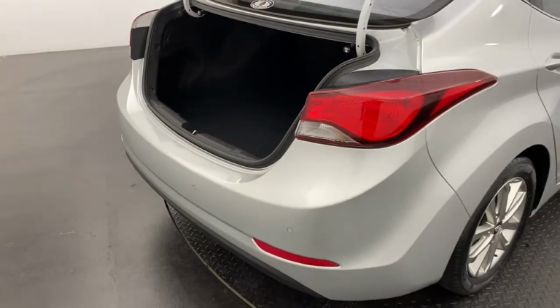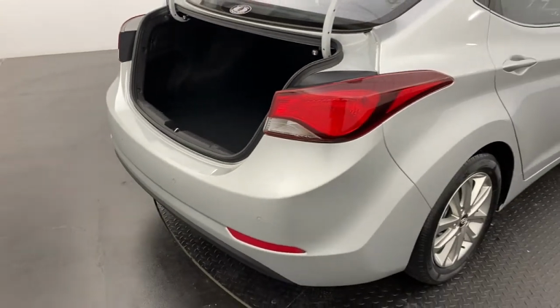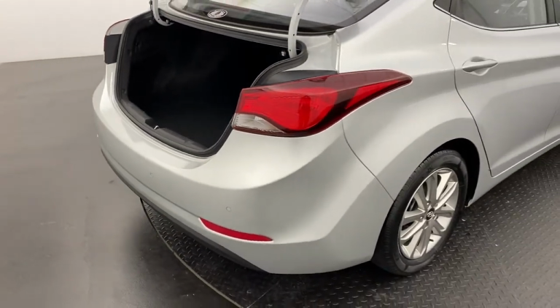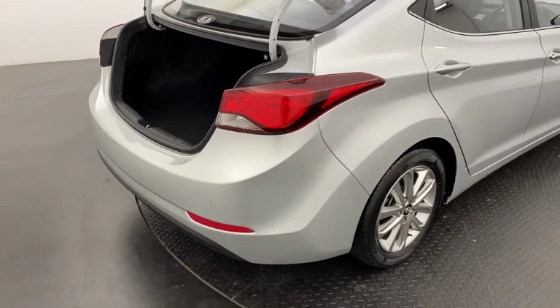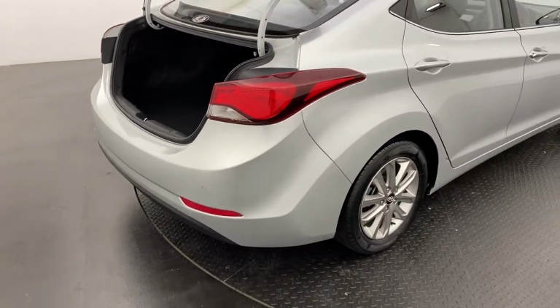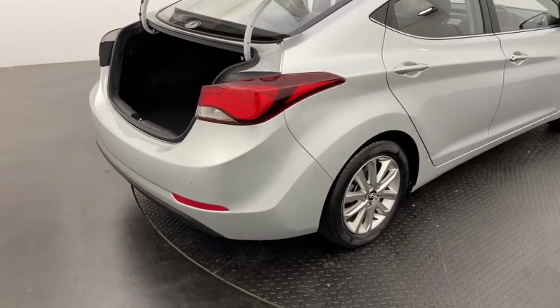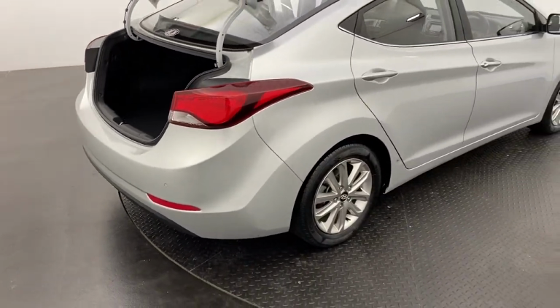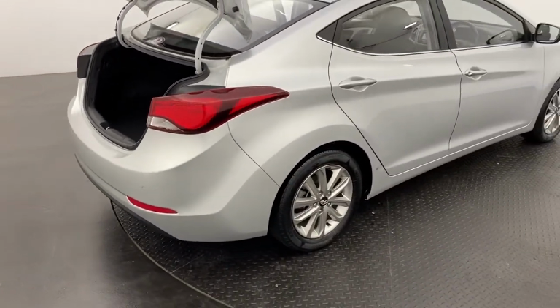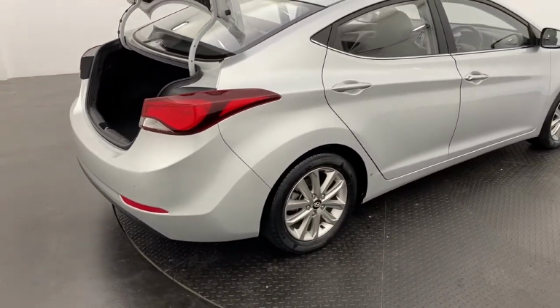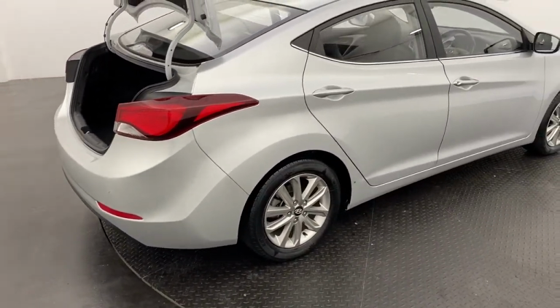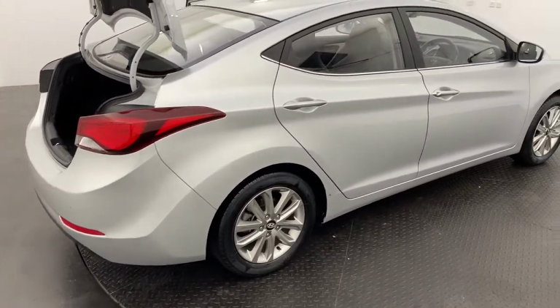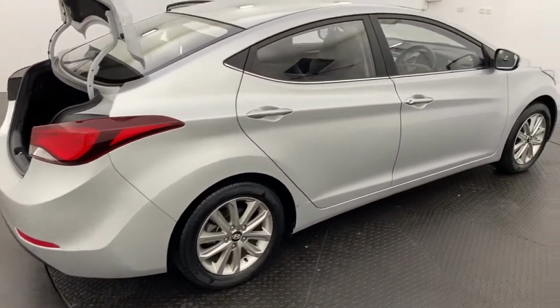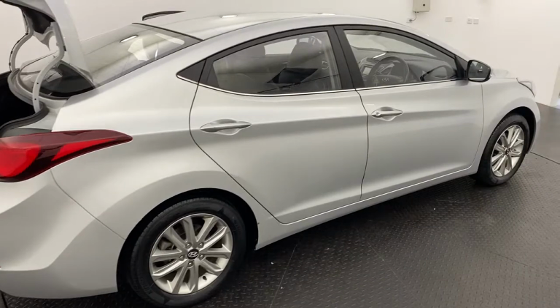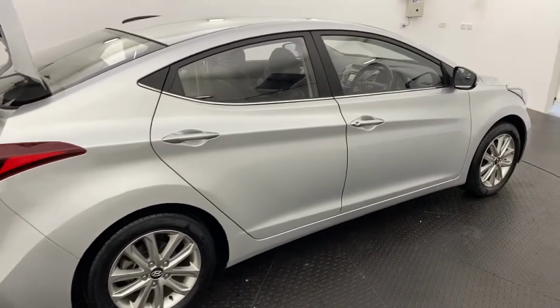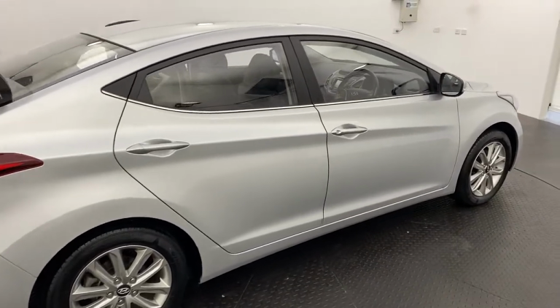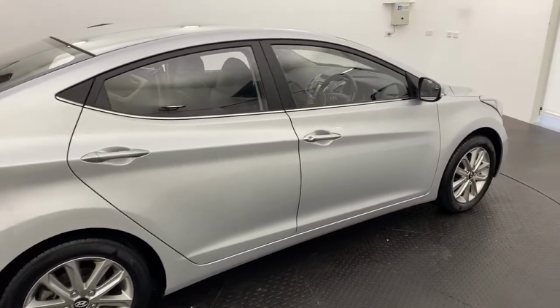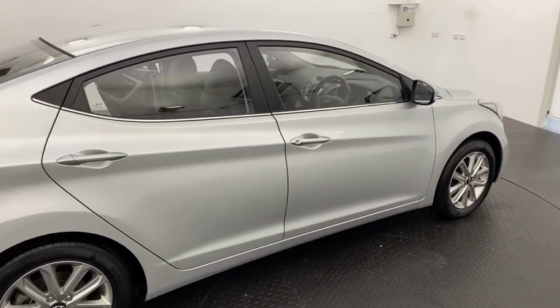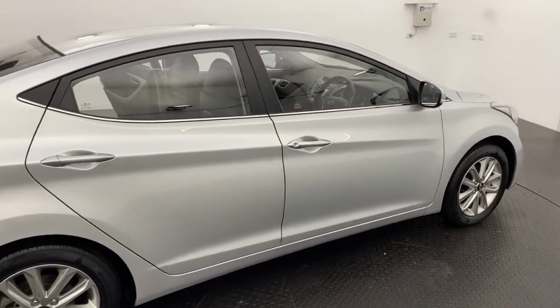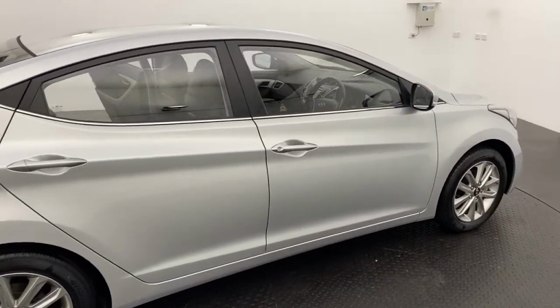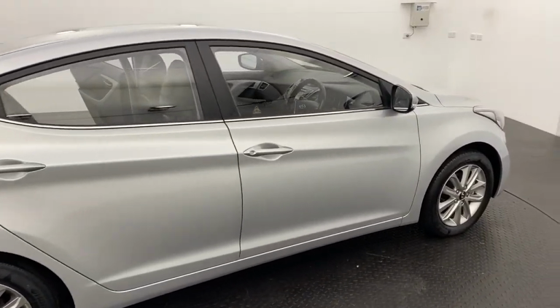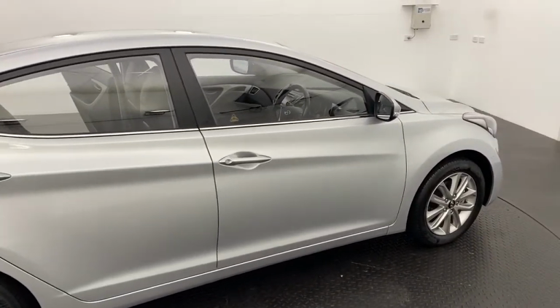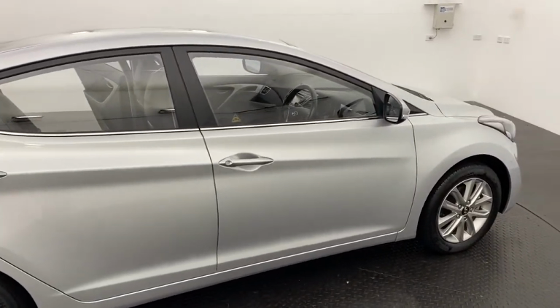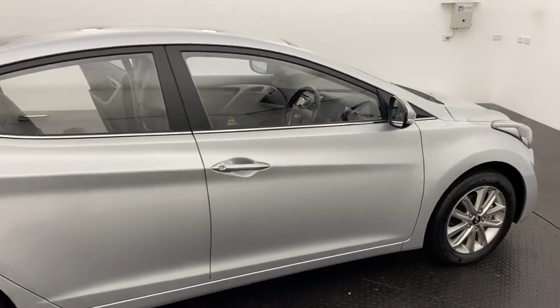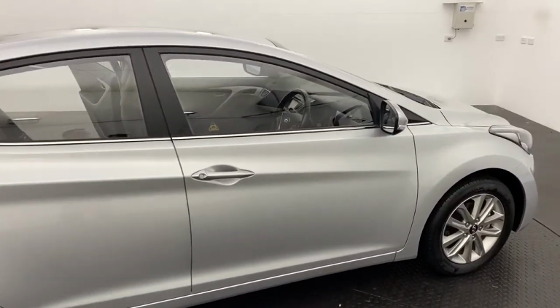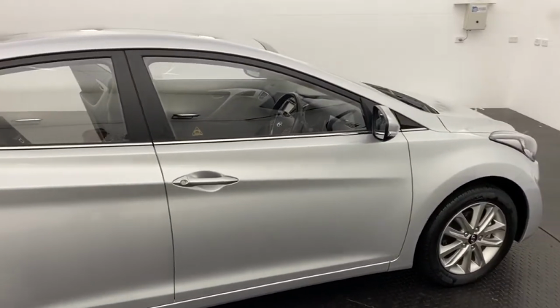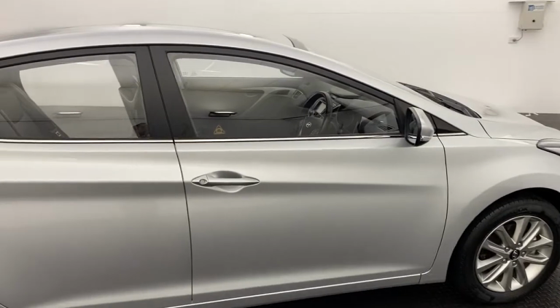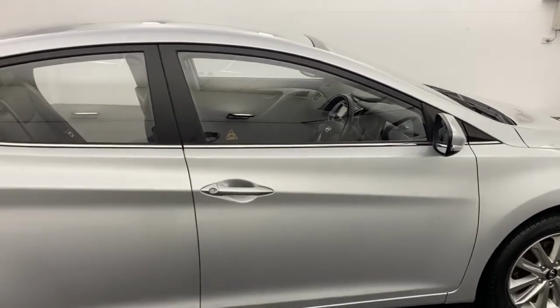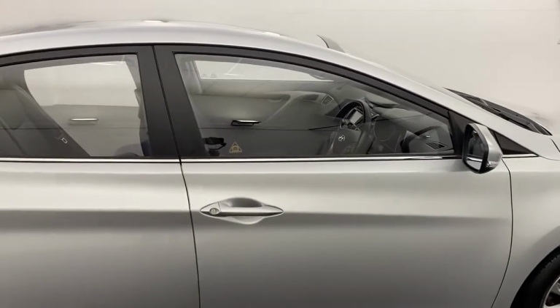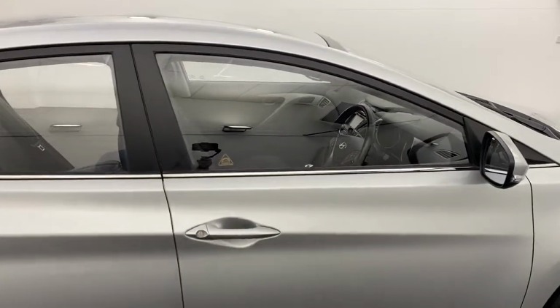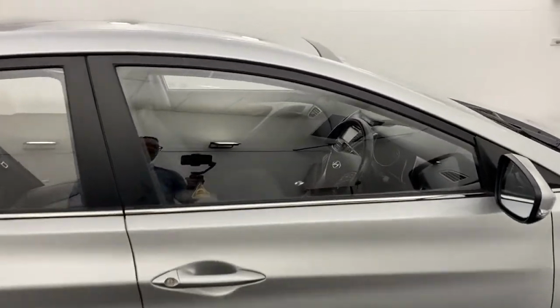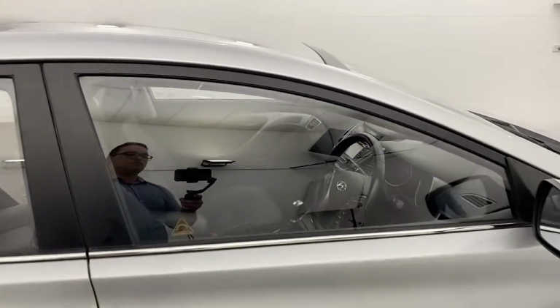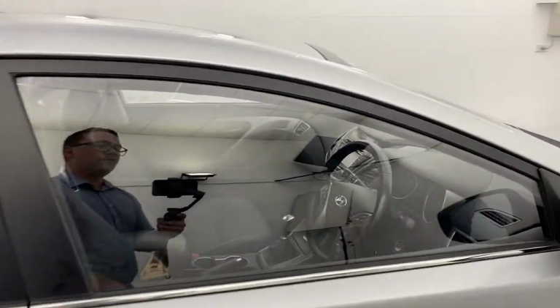Please note all of our pre-owned vehicles undergo a thorough 100-point inspection conducted by certified mechanics, and we are a family-run multi-franchise dealership with a terrific reputation to protect. Know that you can buy from us with complete confidence.